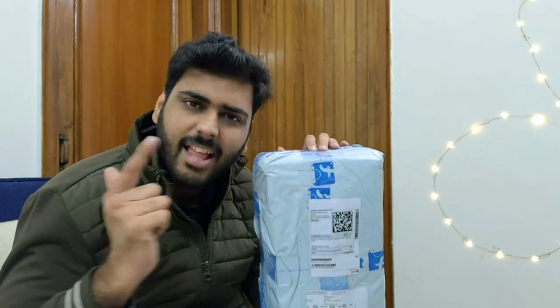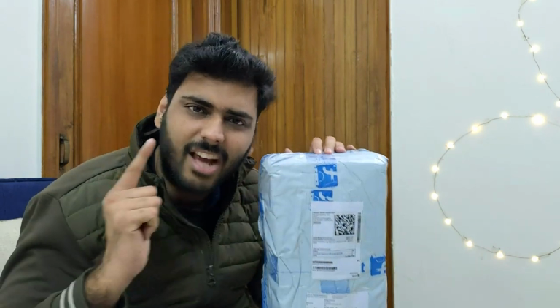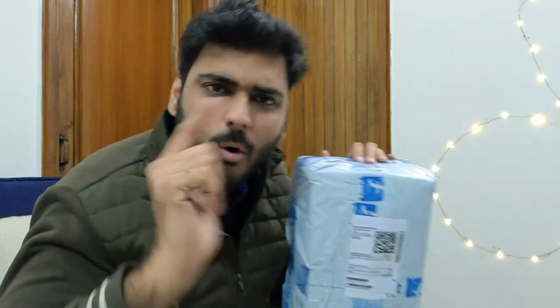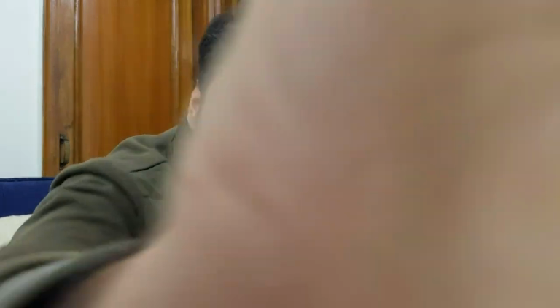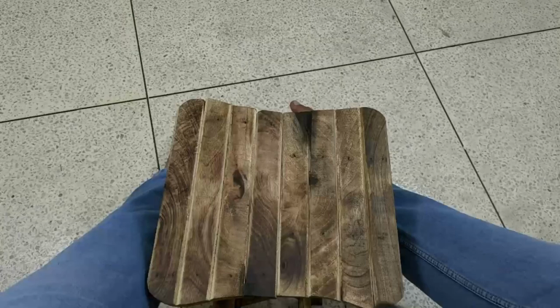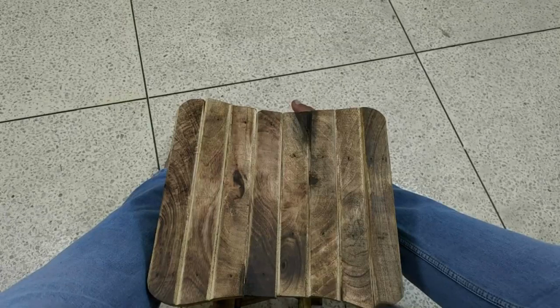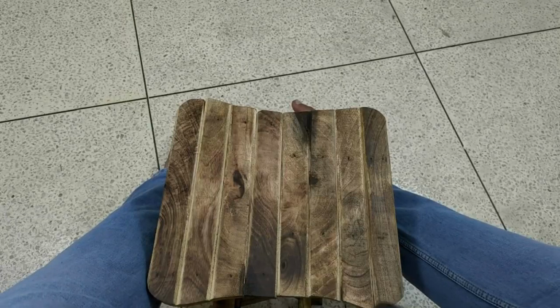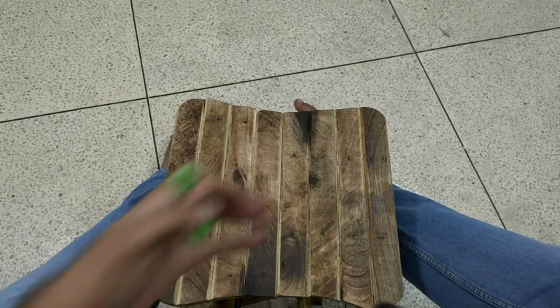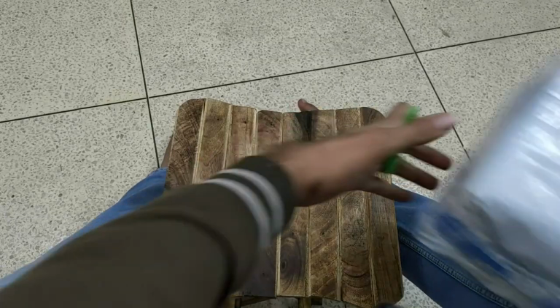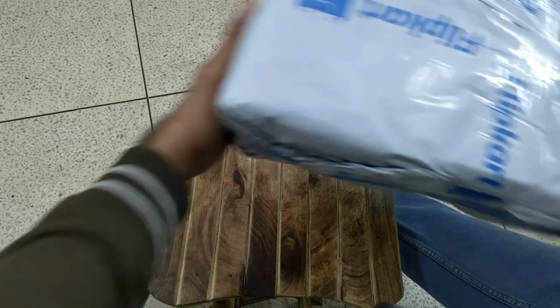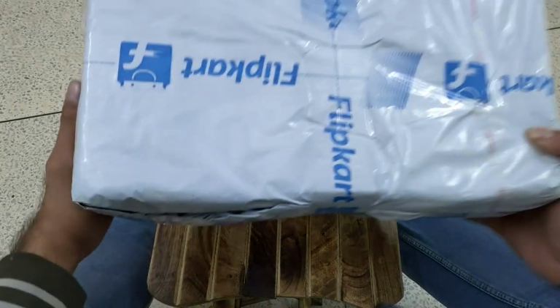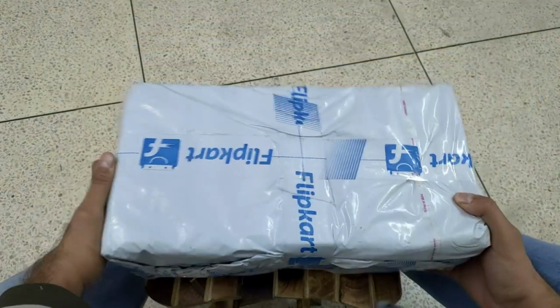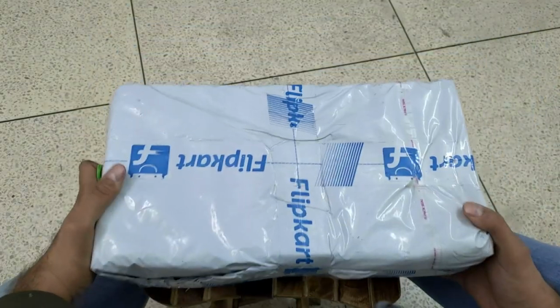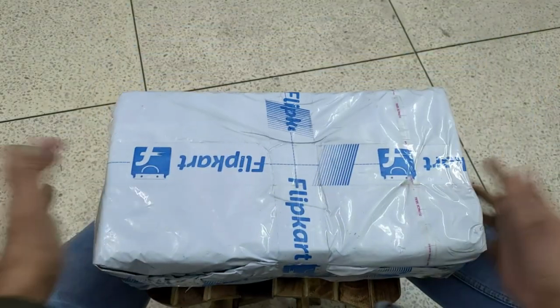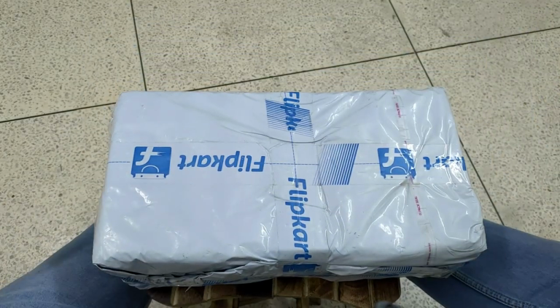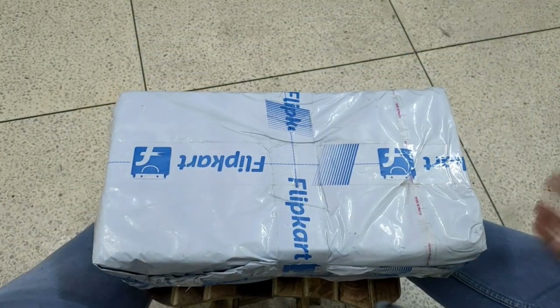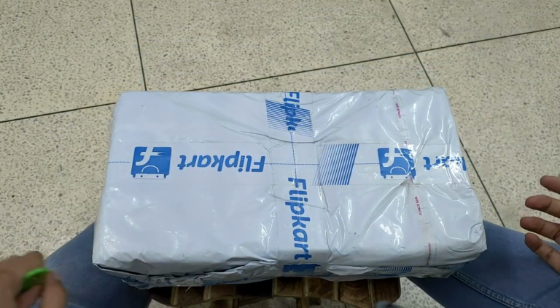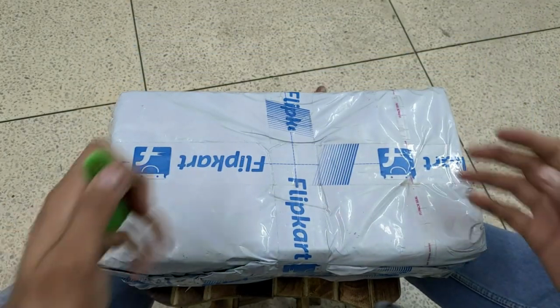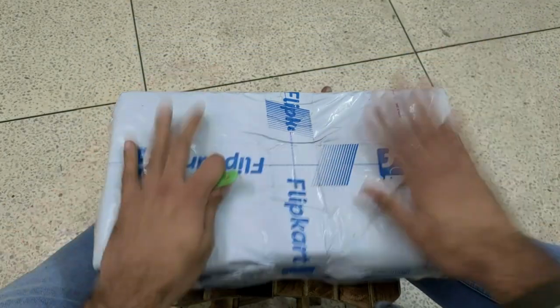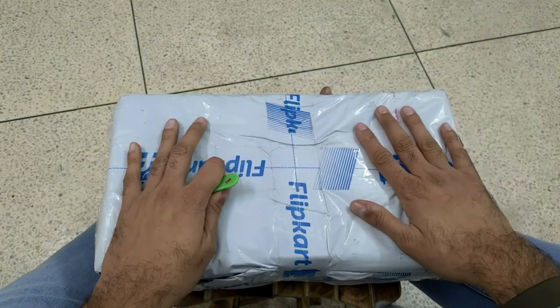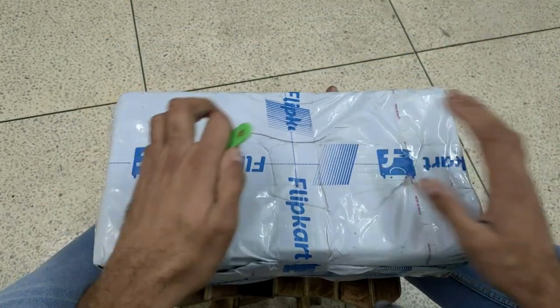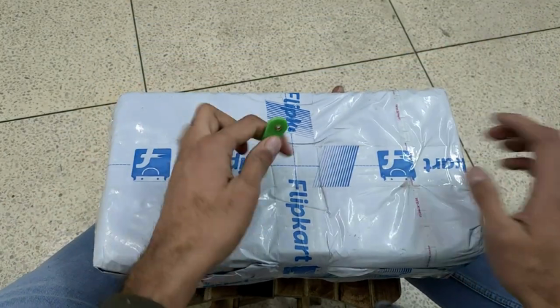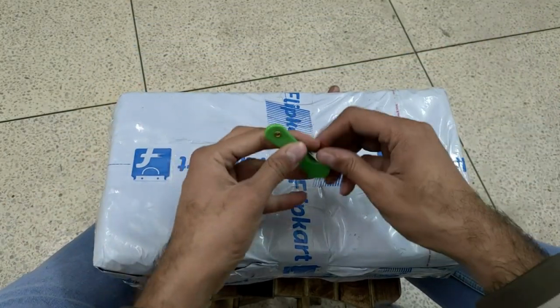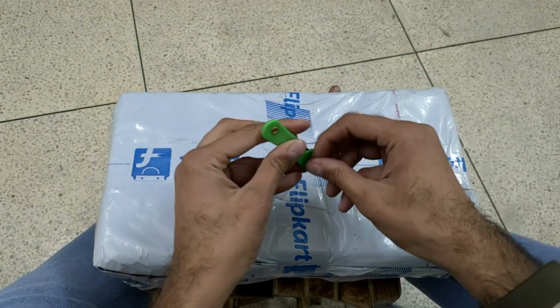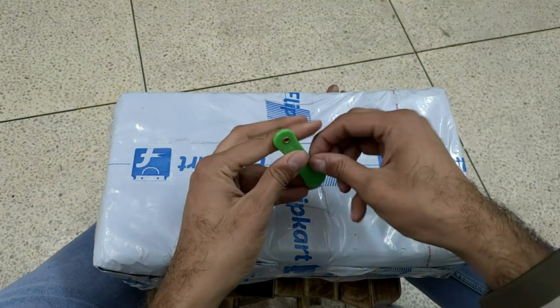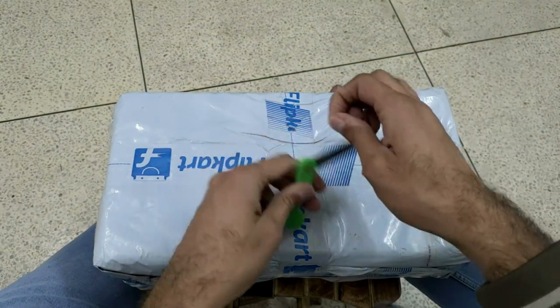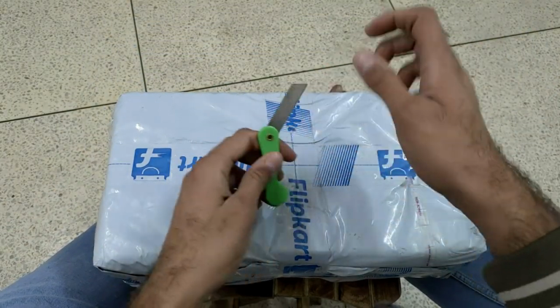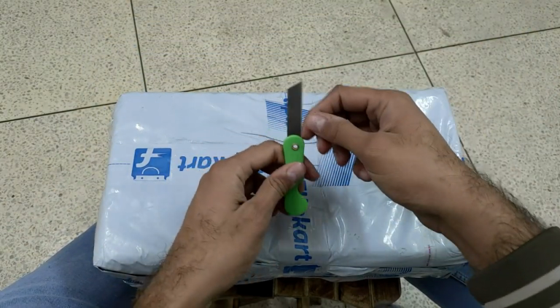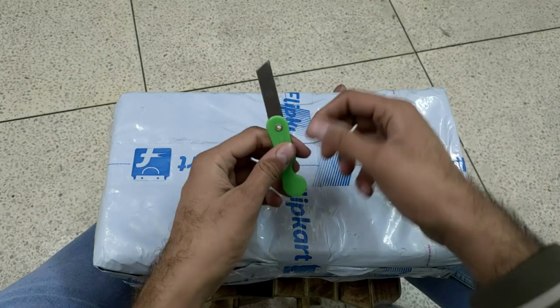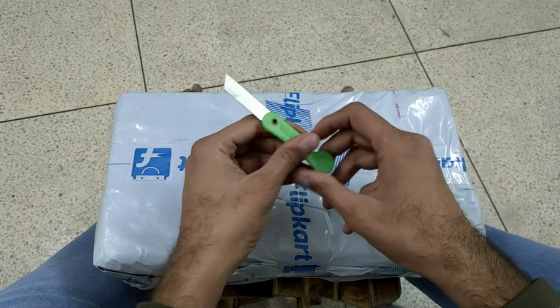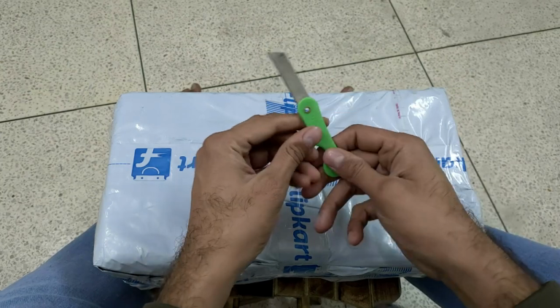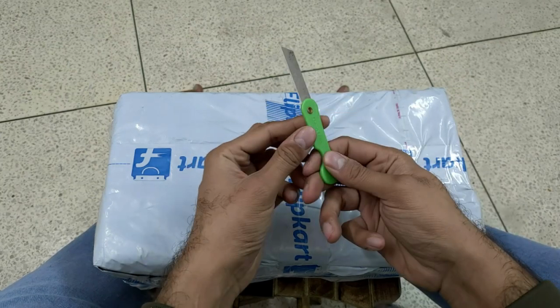Welcome to my unboxing bench — kind of a little table. And this is our product, and this is our massive cutter.